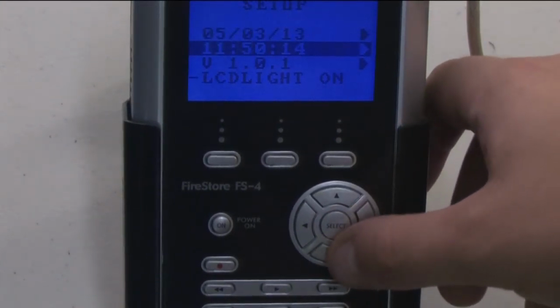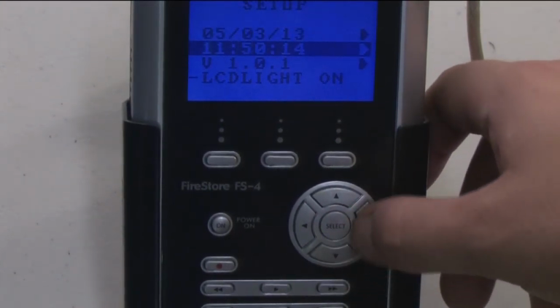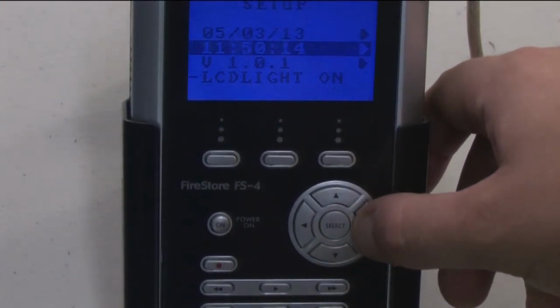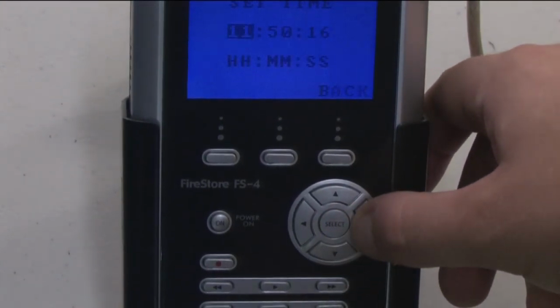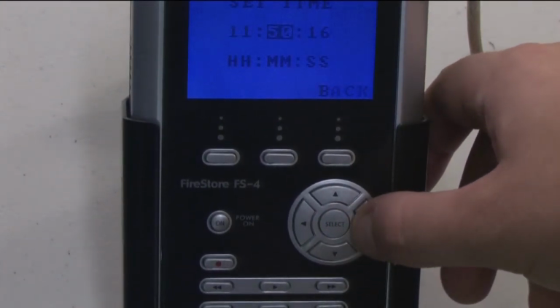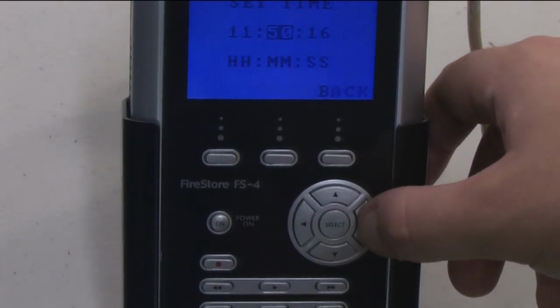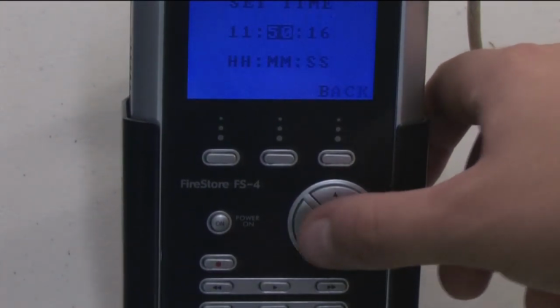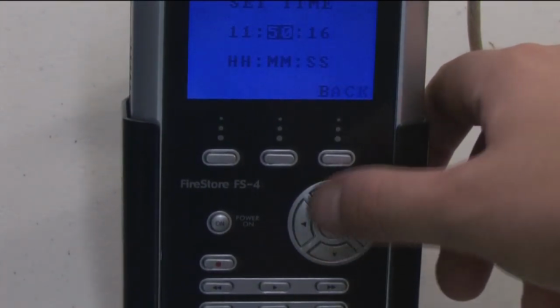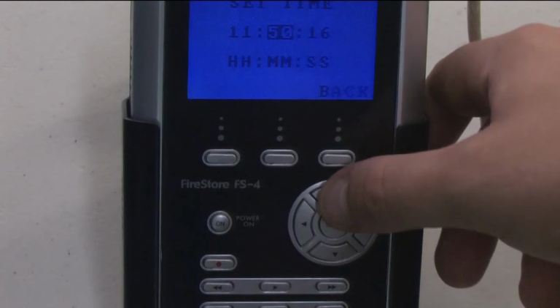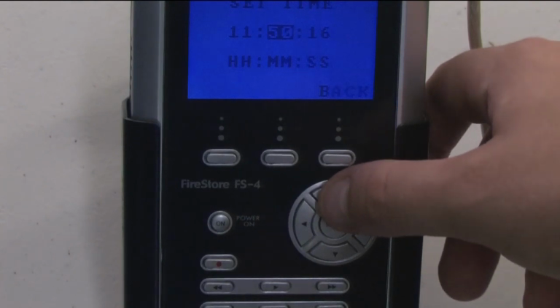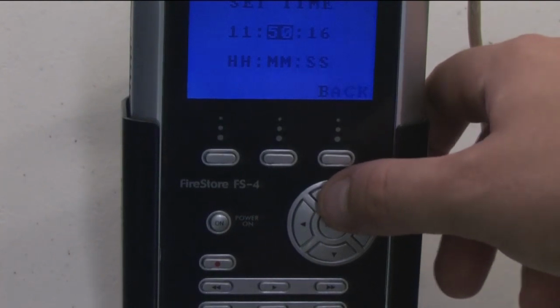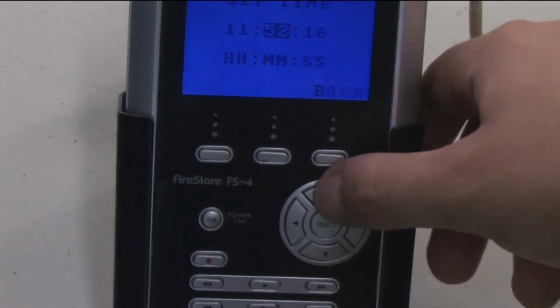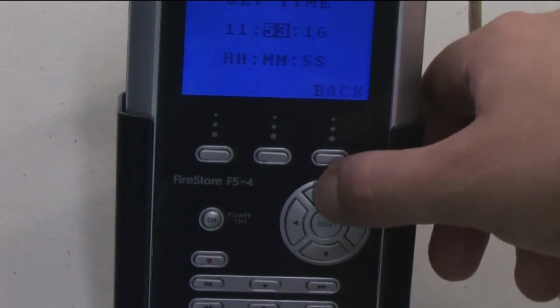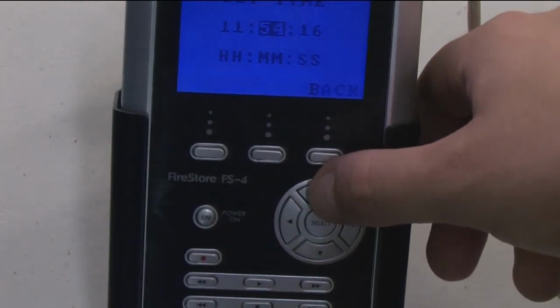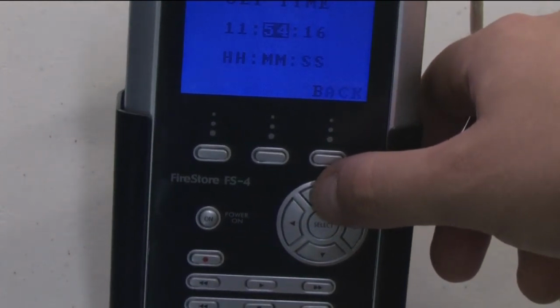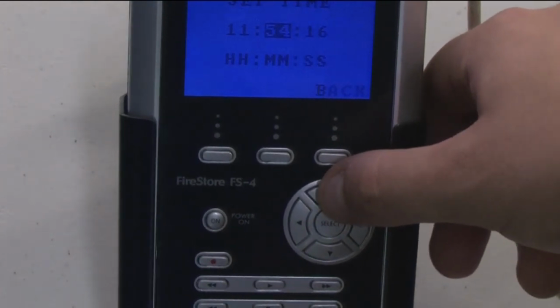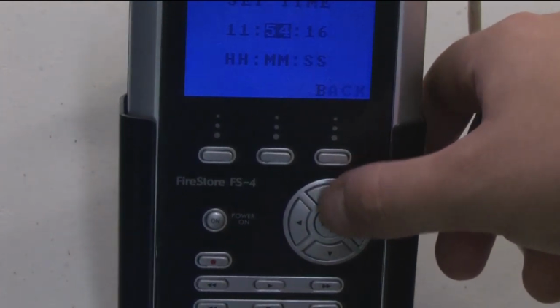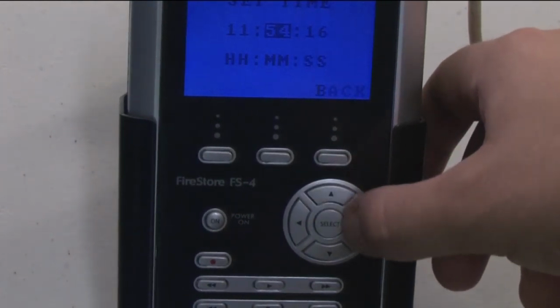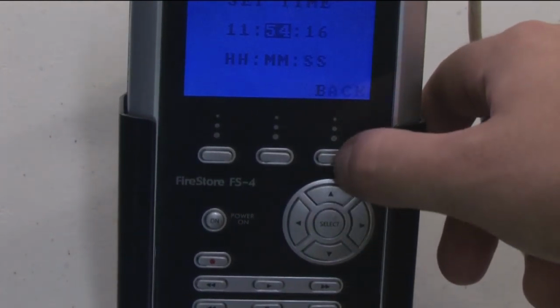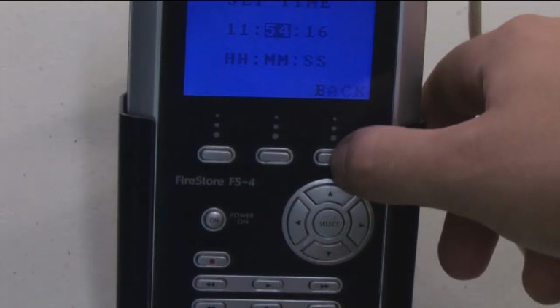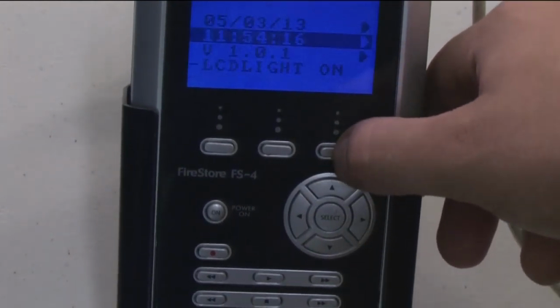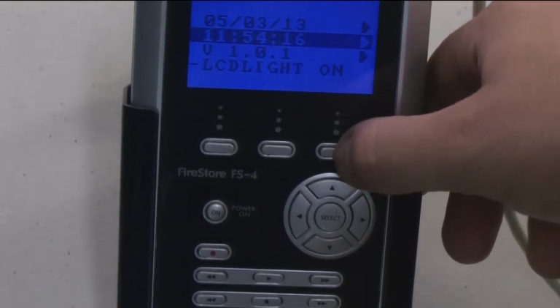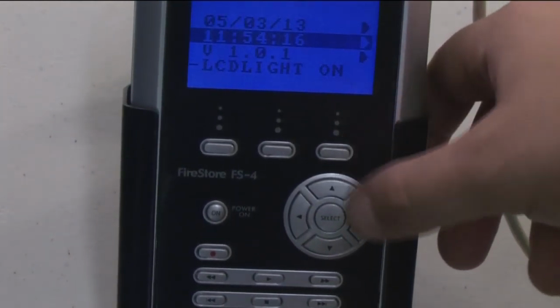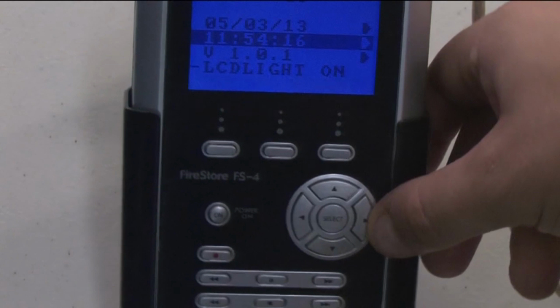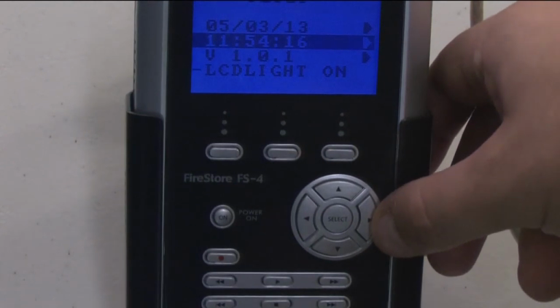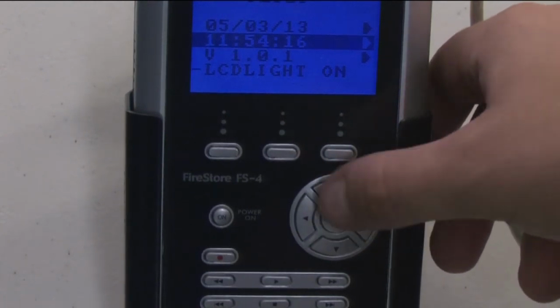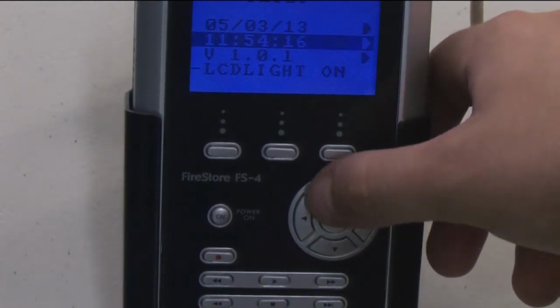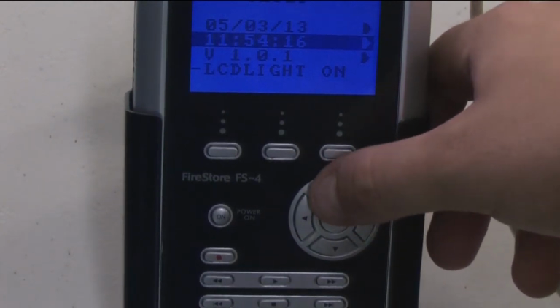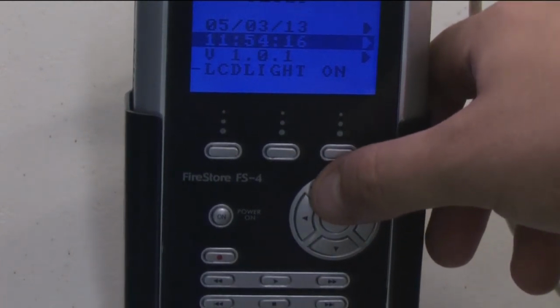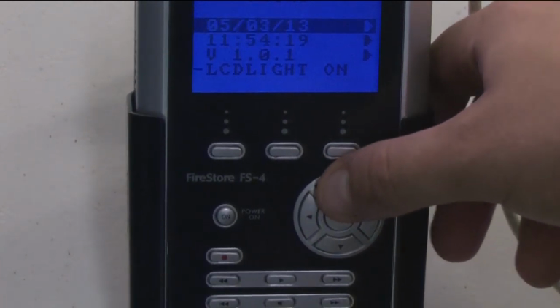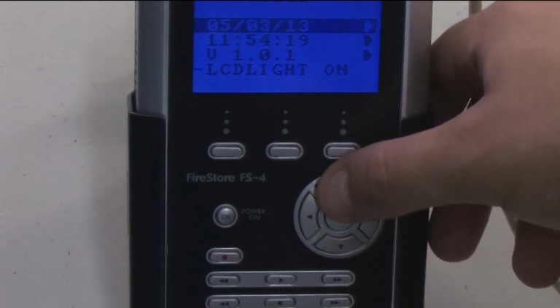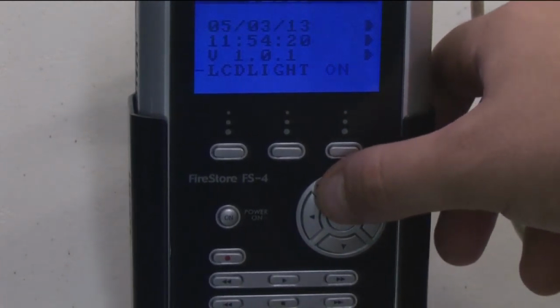Arrow down to time, then arrow right to change that. To return to the setup menu, press the button under Back. Once you have returned to the setup menu, arrow left to the main screen.